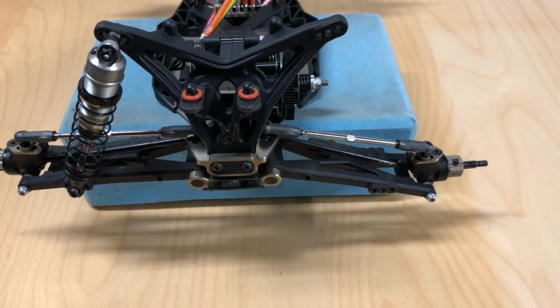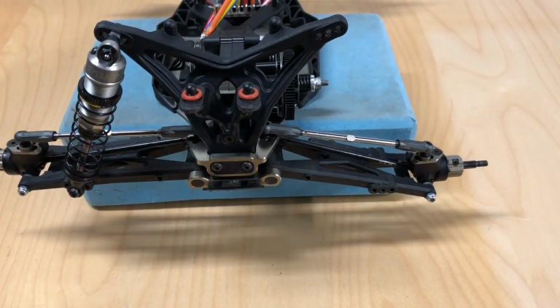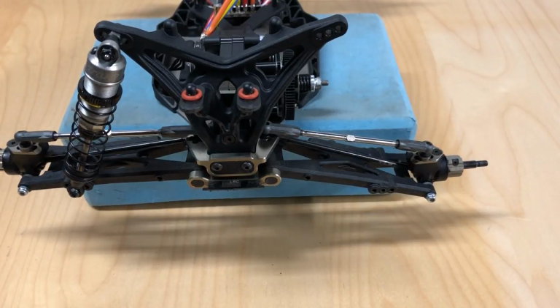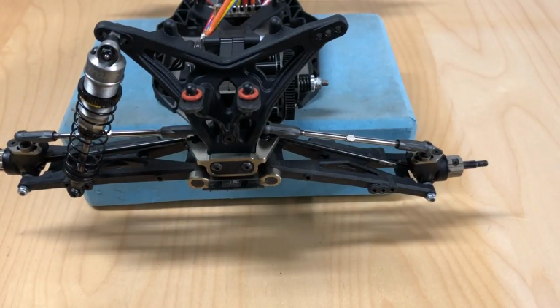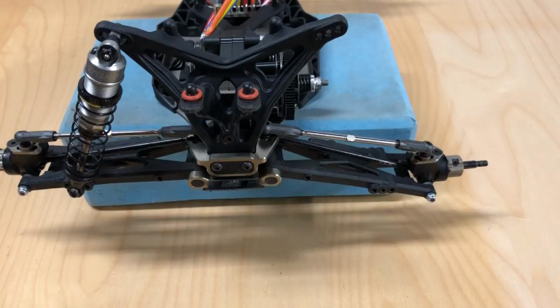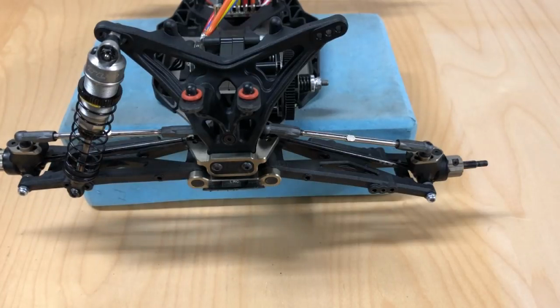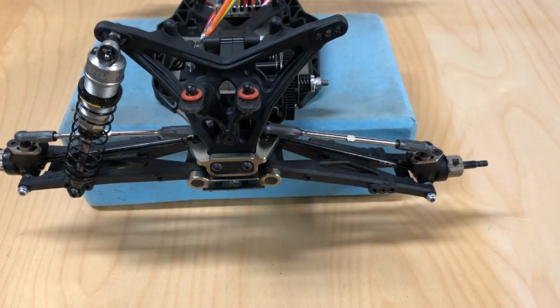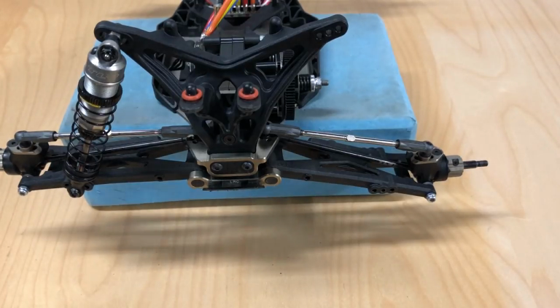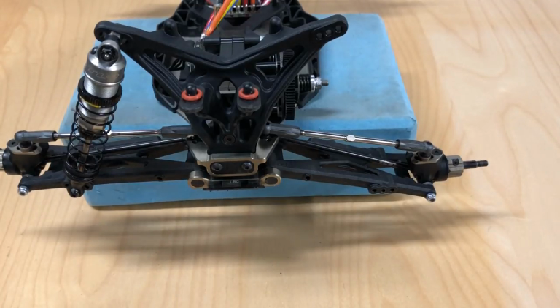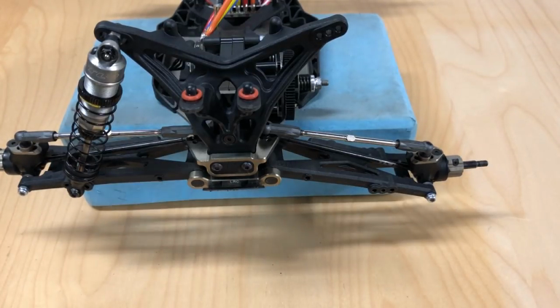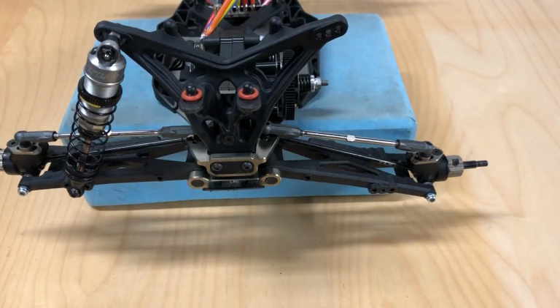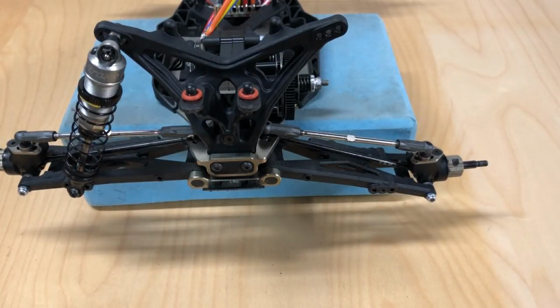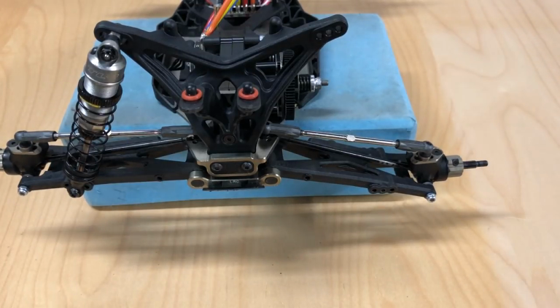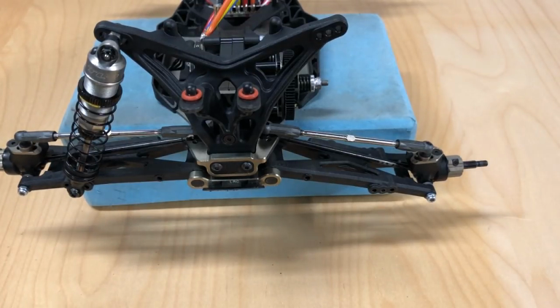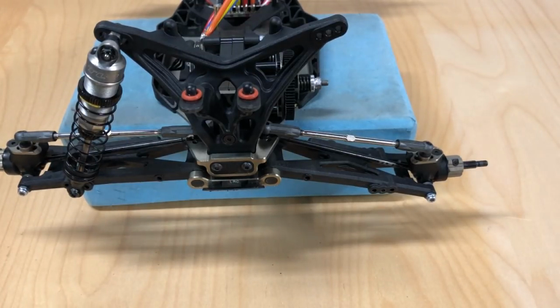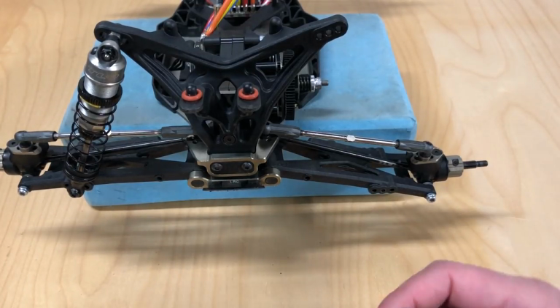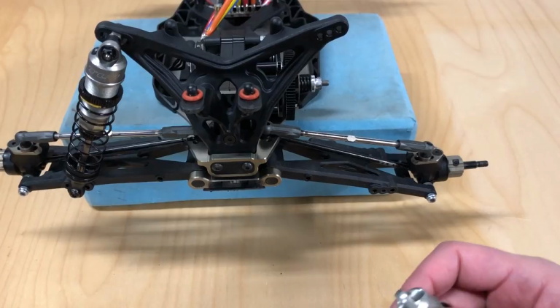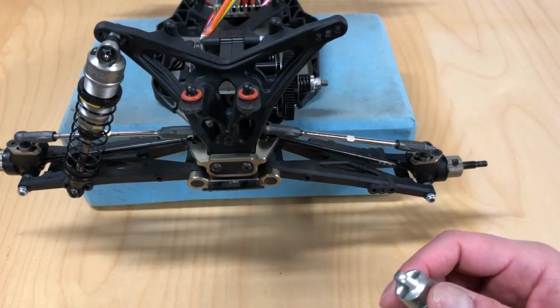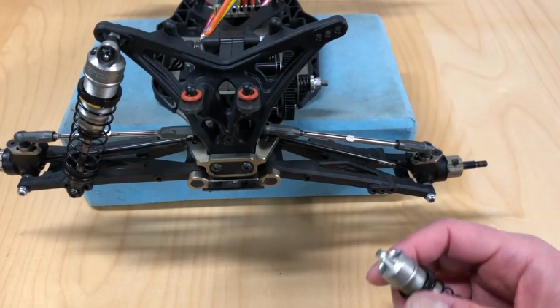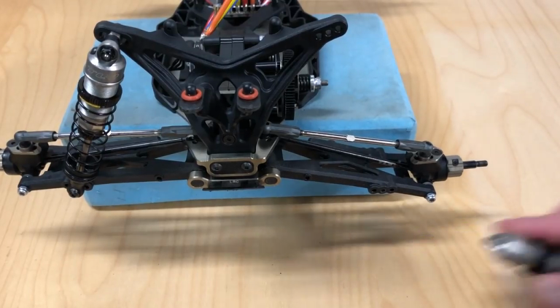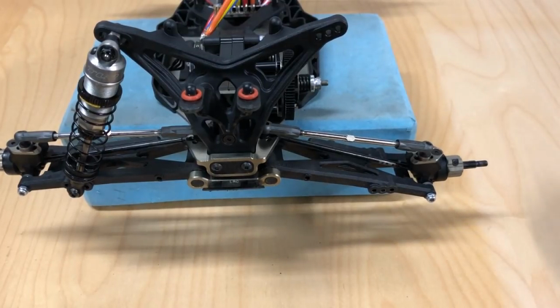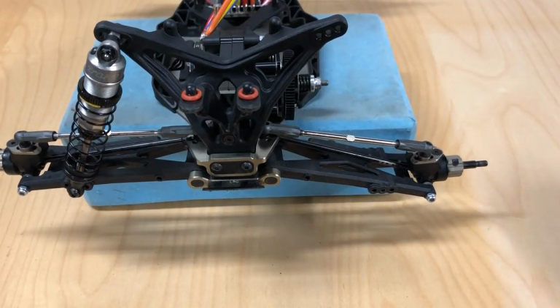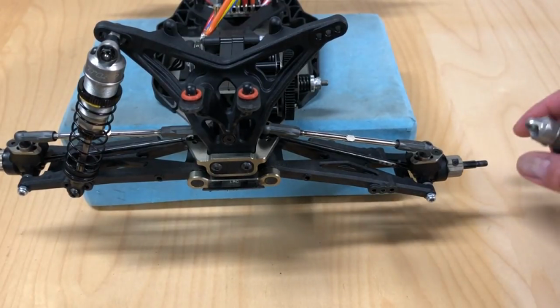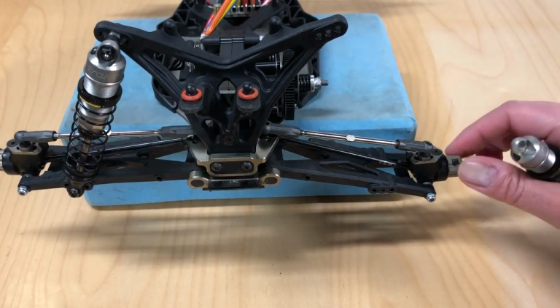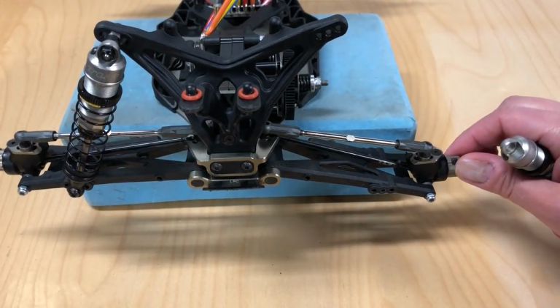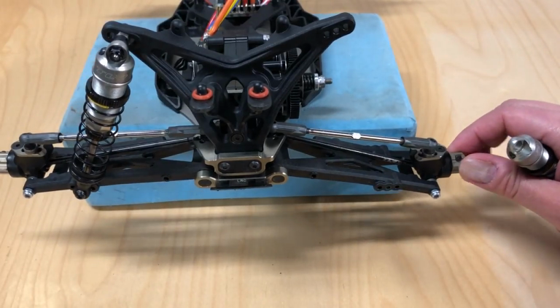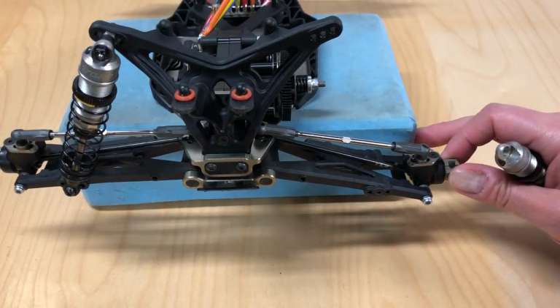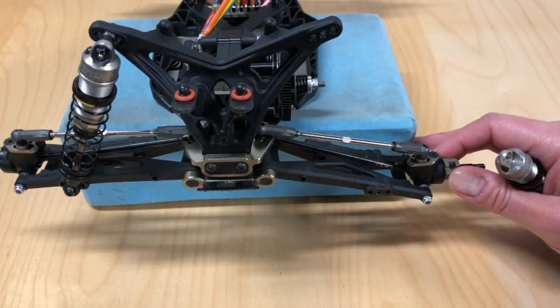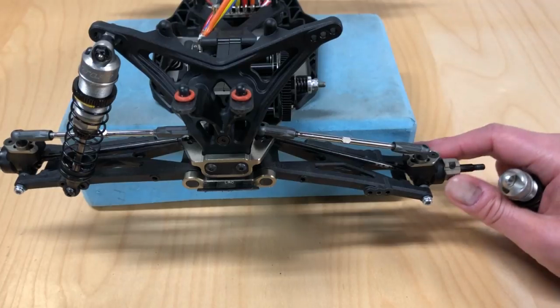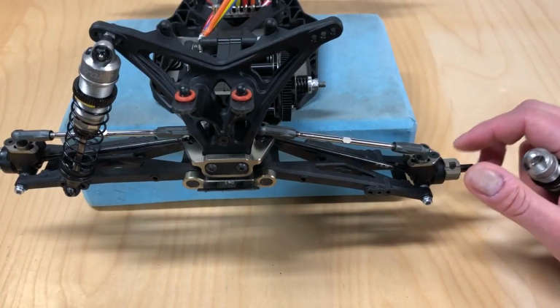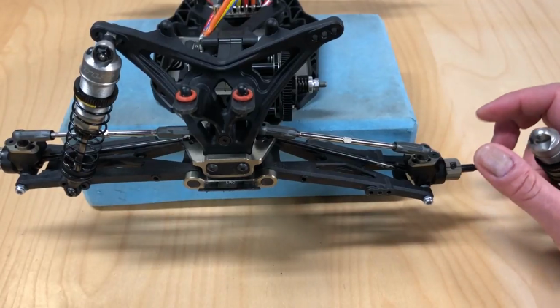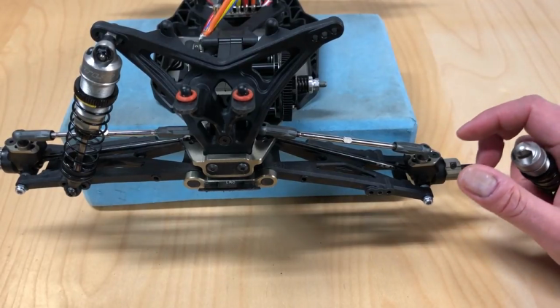In front of us we have my TLR22T 3.0. This is the rear end. I've got one shock on there and one shock removed. What I wanted to talk about is basically what is actually going on when you move the shocks around.